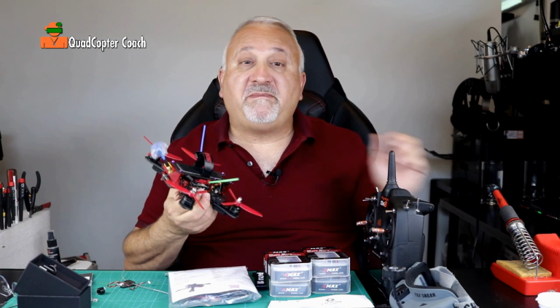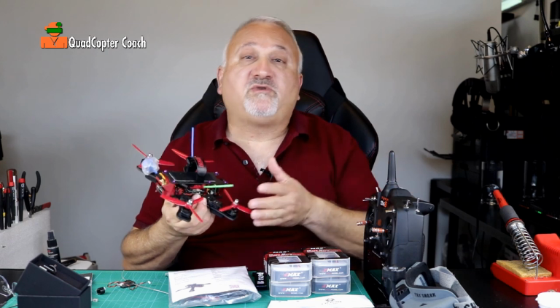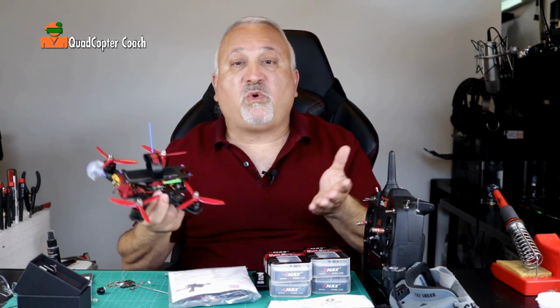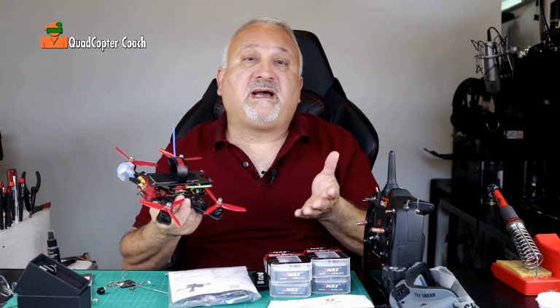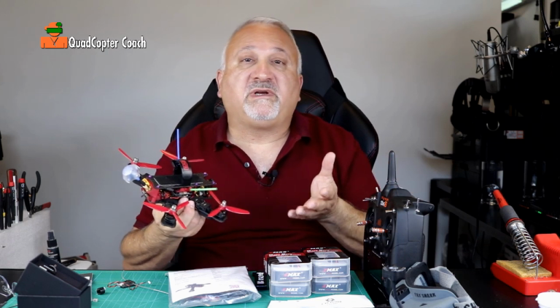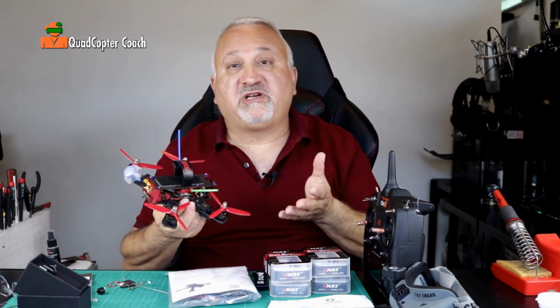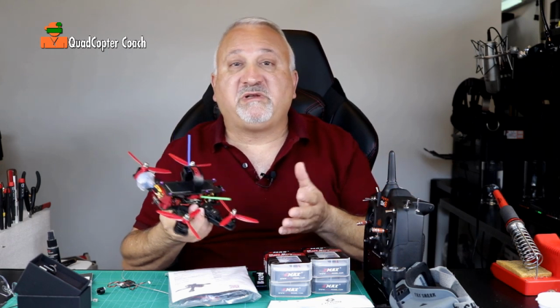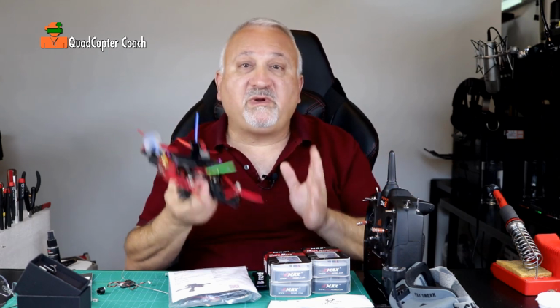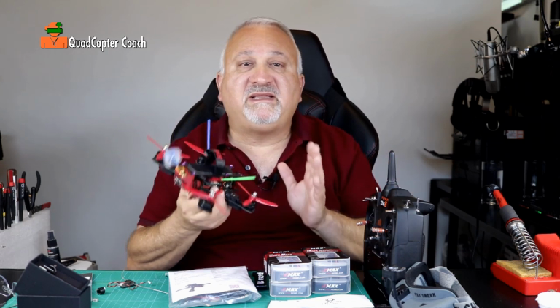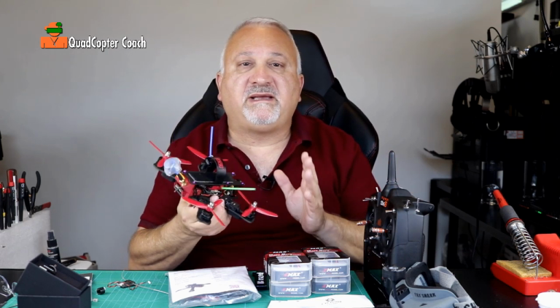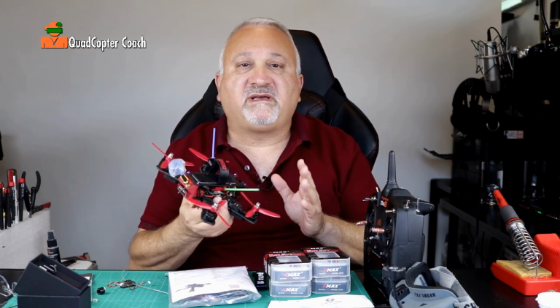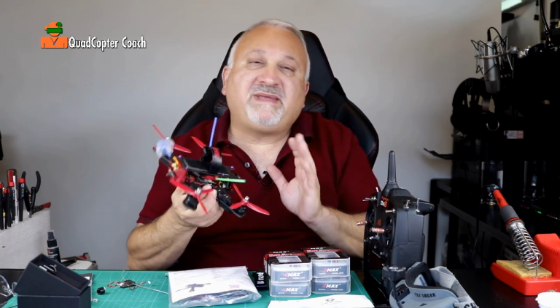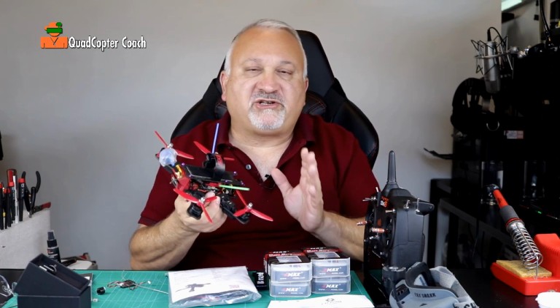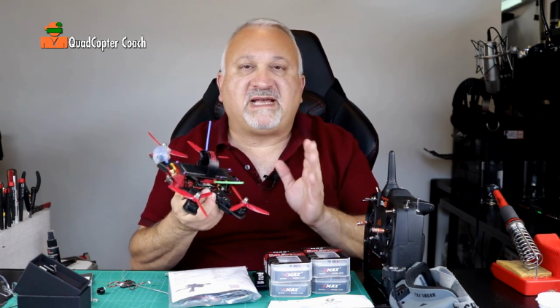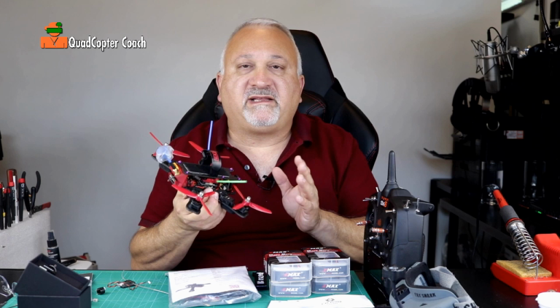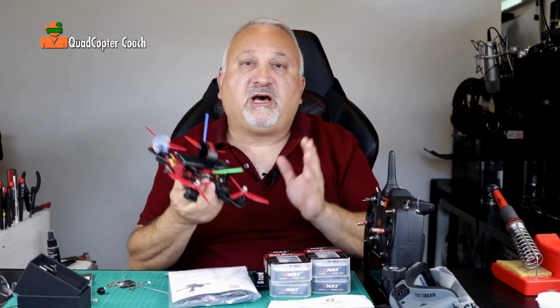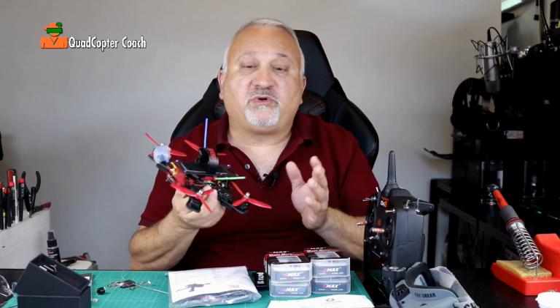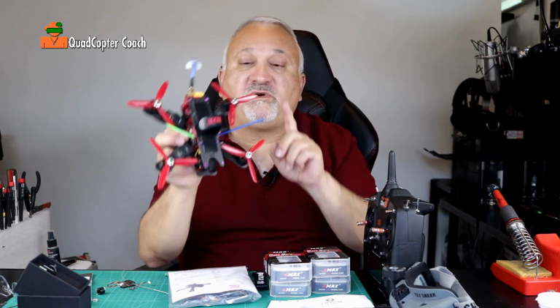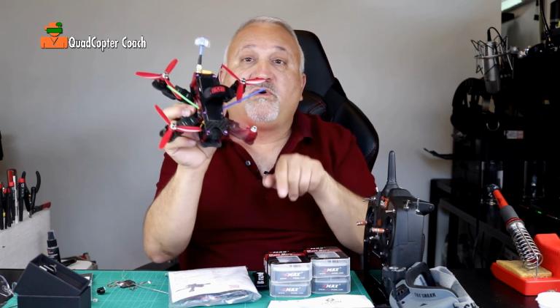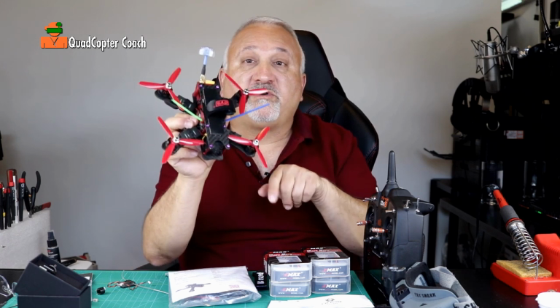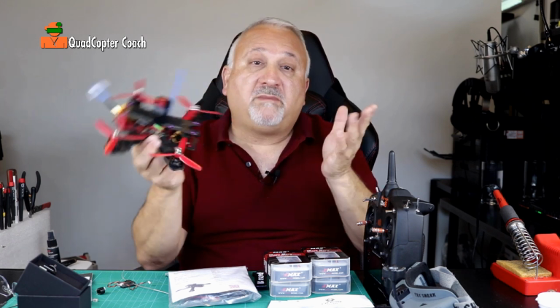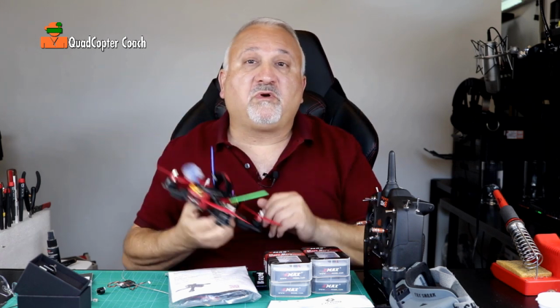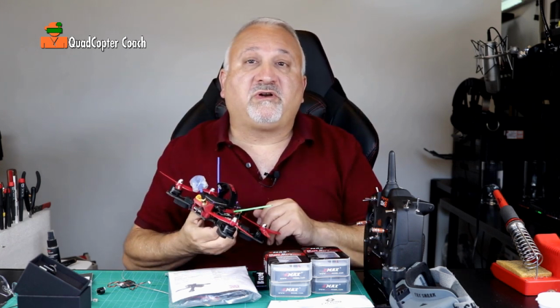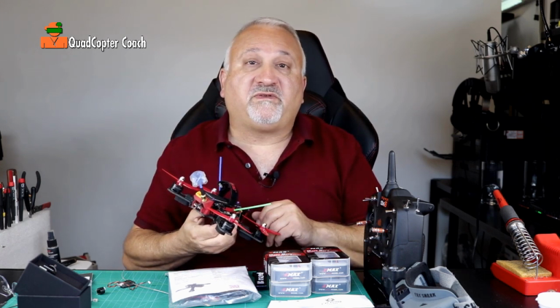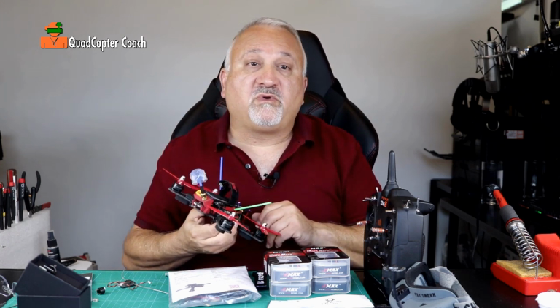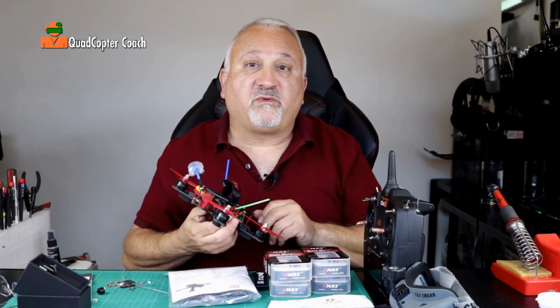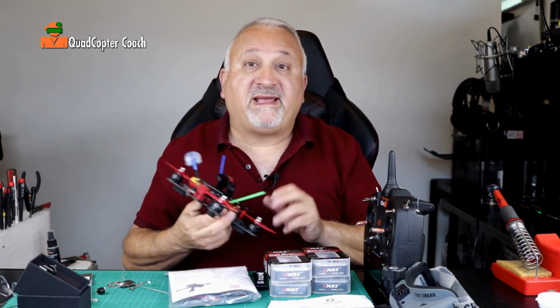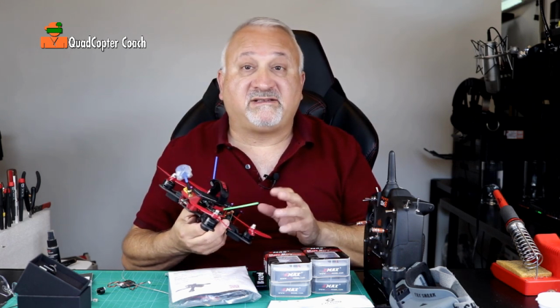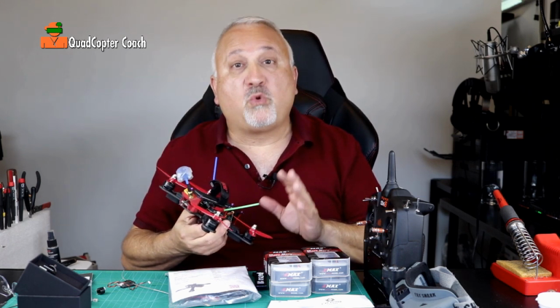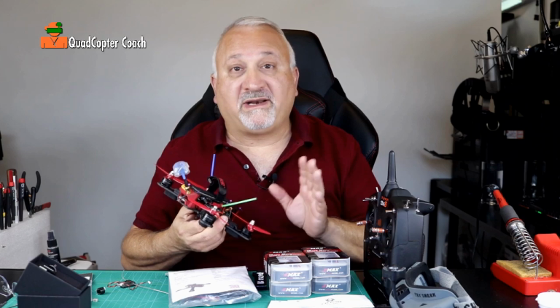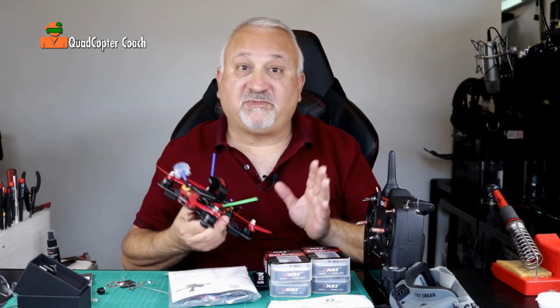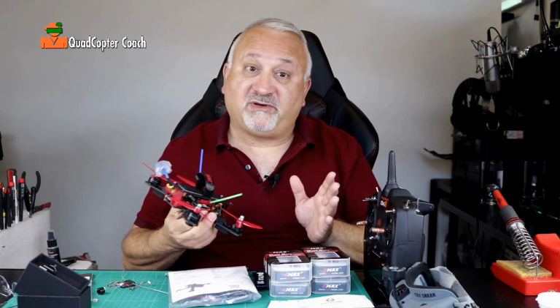I may say drone and quadcopter interchangeably, but I really mean the same thing. Sure, technically a drone could have more than four rotors, but we're all going to deal with the four rotor variety, hence quadcopter coach.